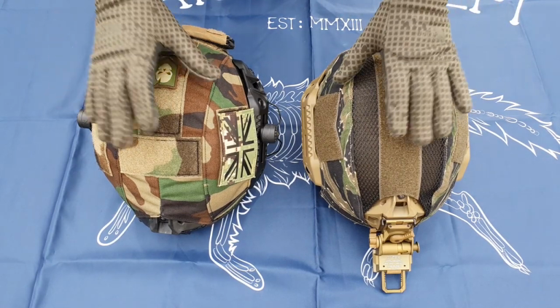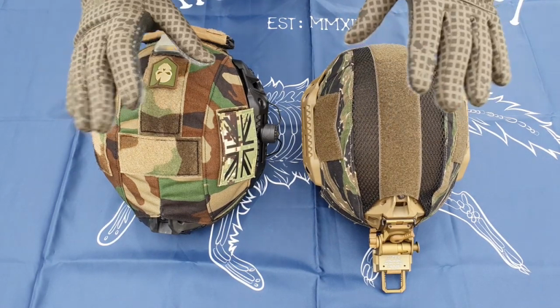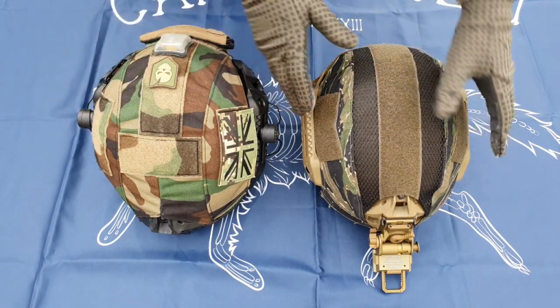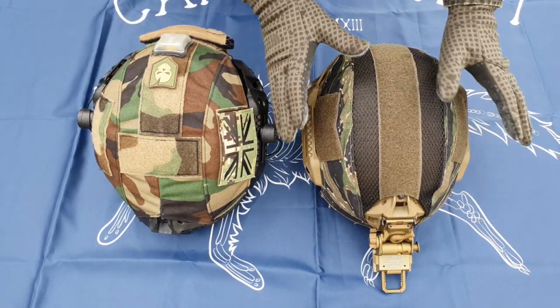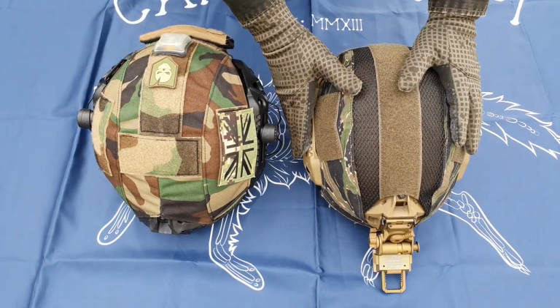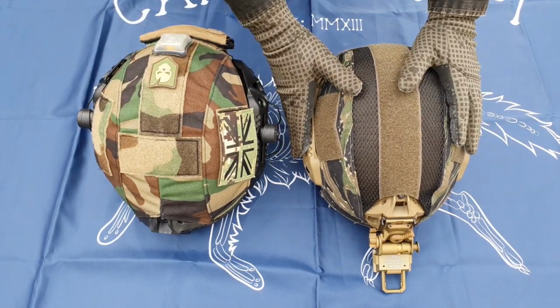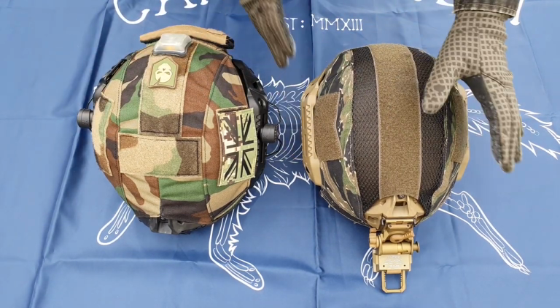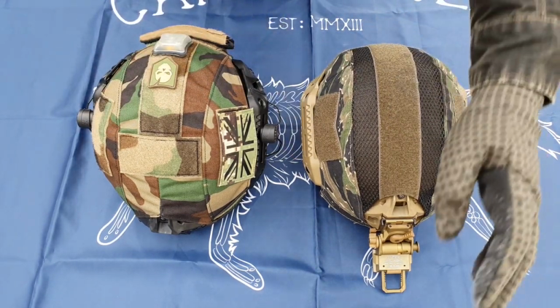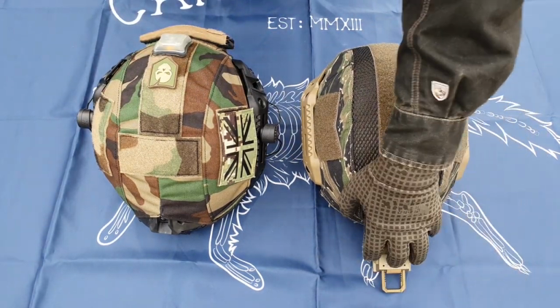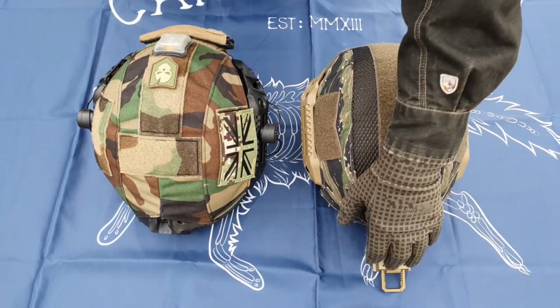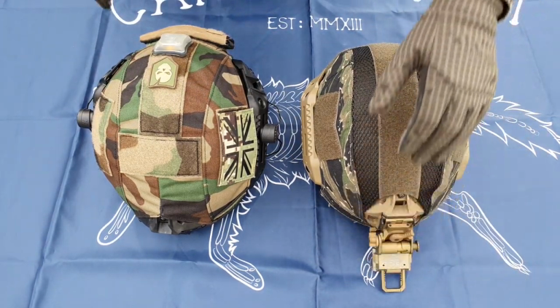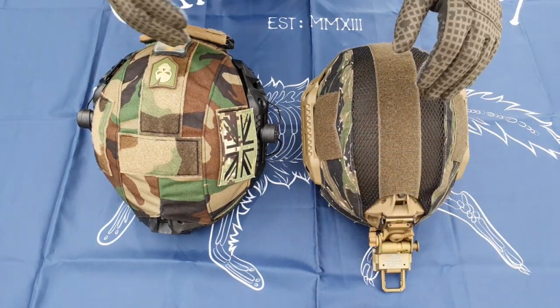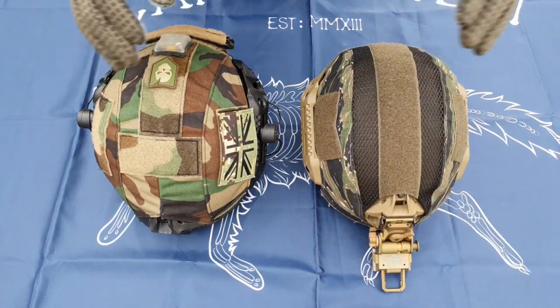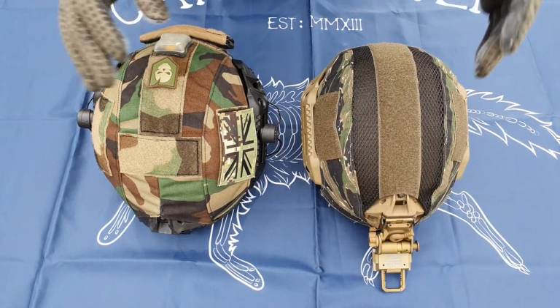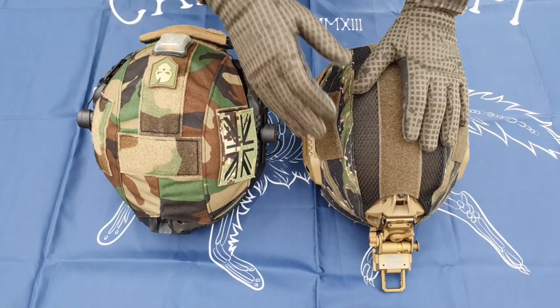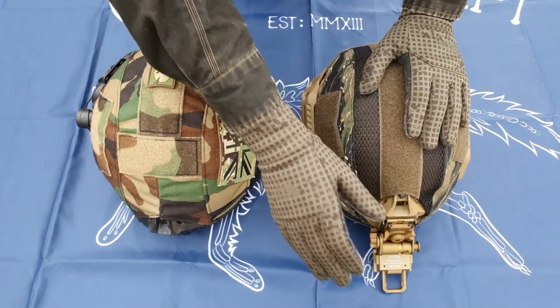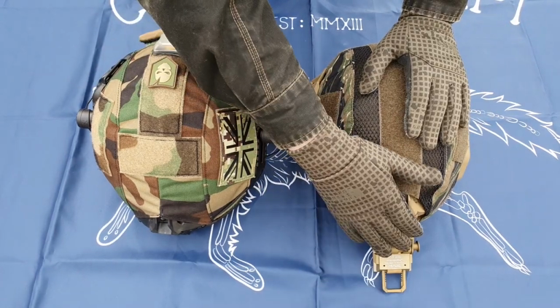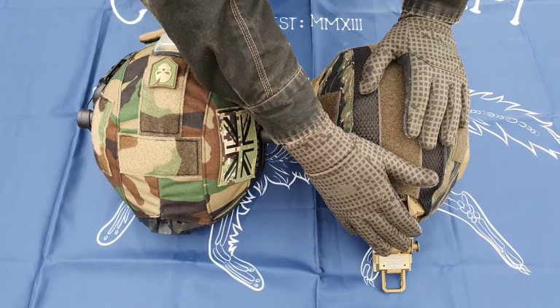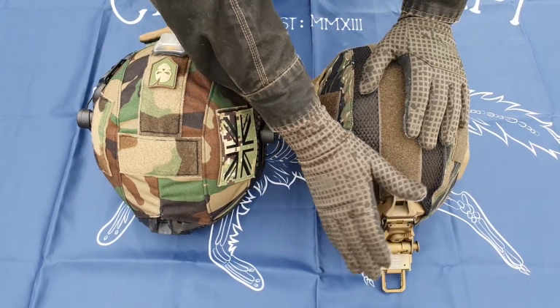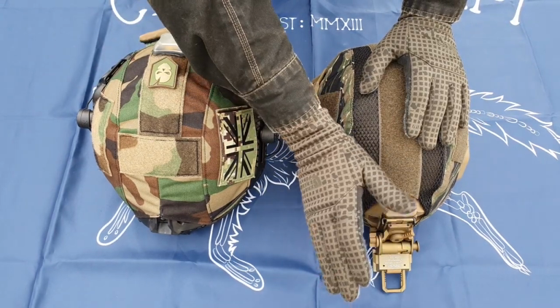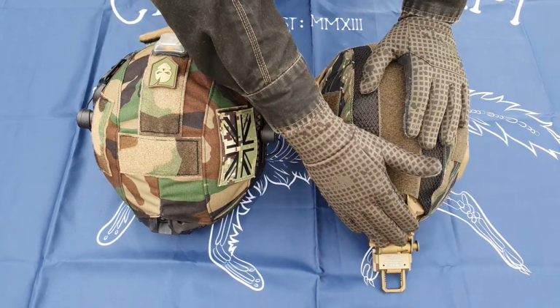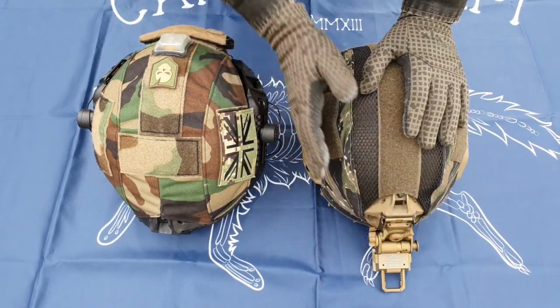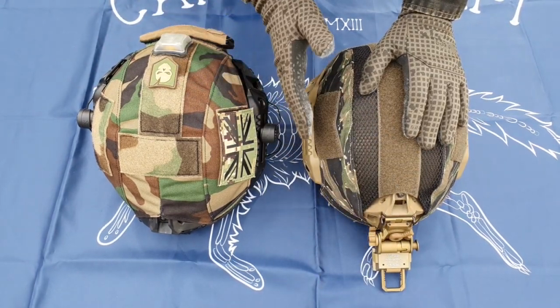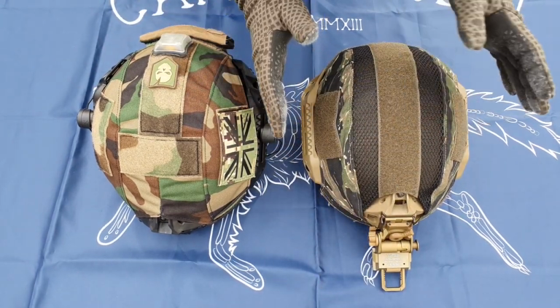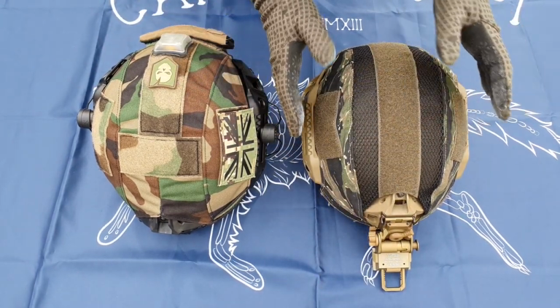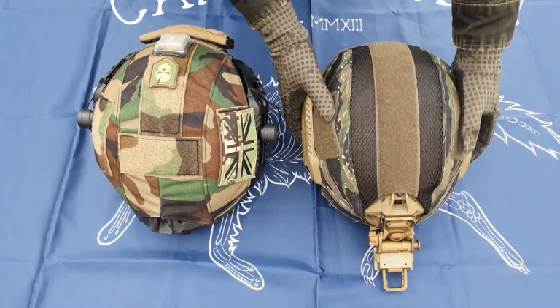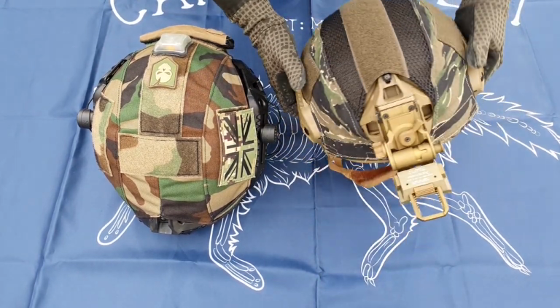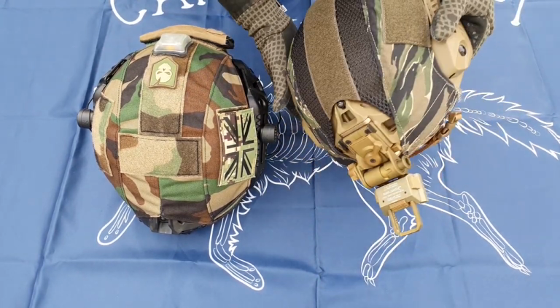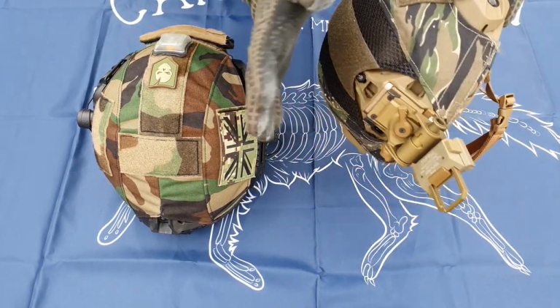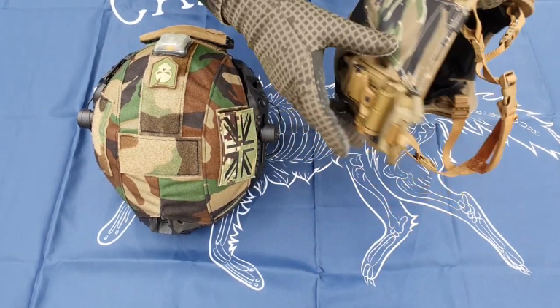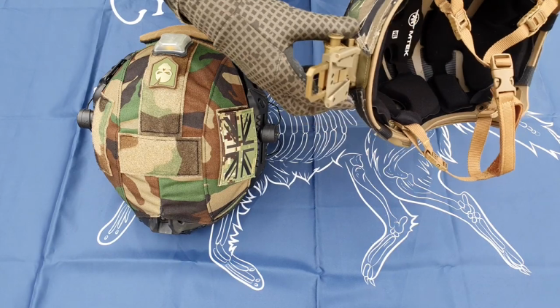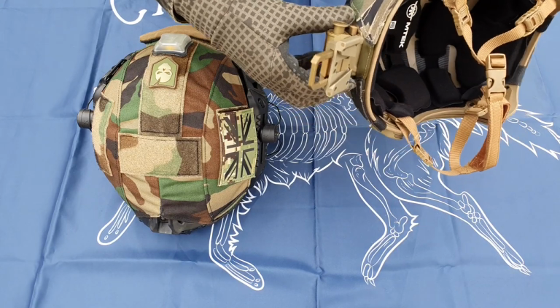Helmet covers, side M-Lock attachments, front mounts — so whether you've got night vision or a camera if you're playing airsoft, whatever it is, that can go on there.